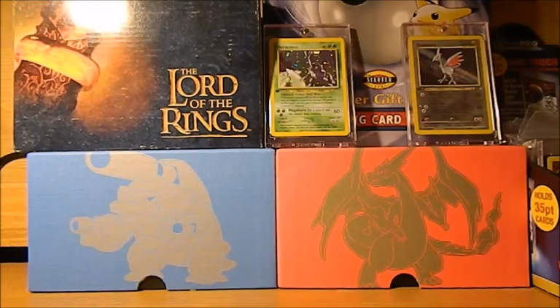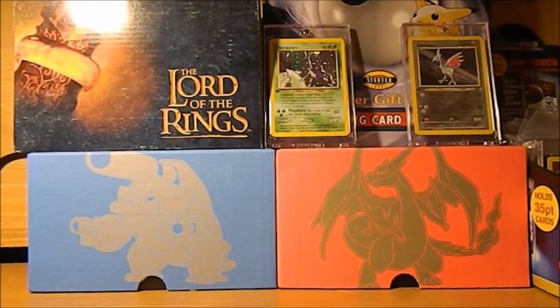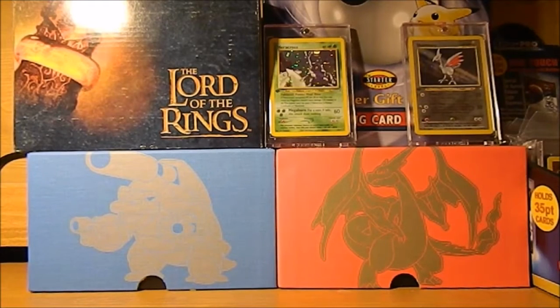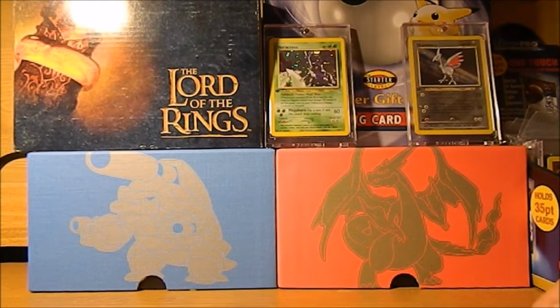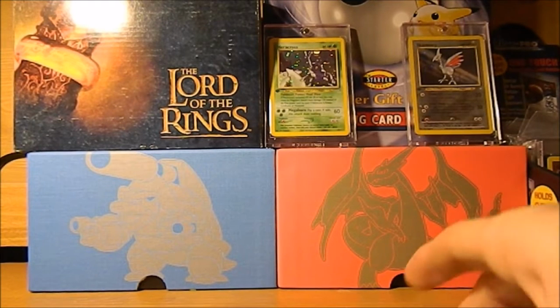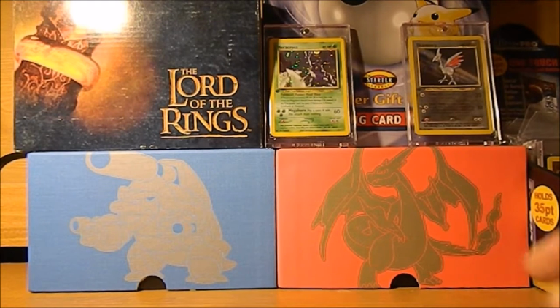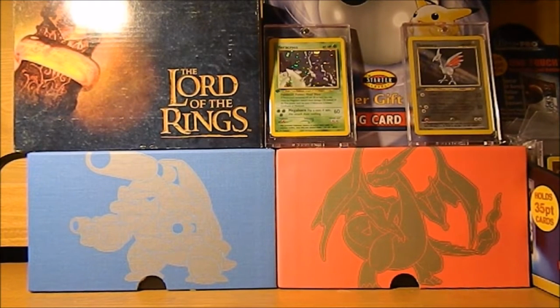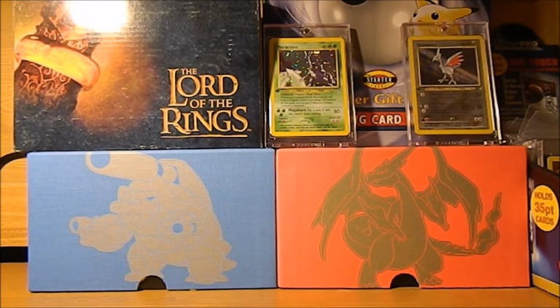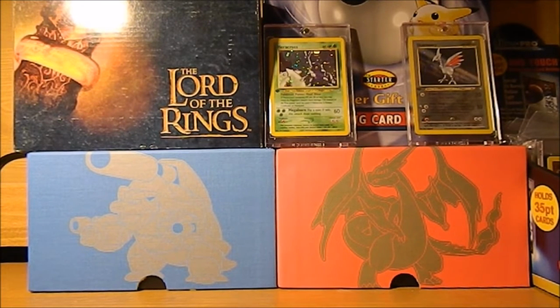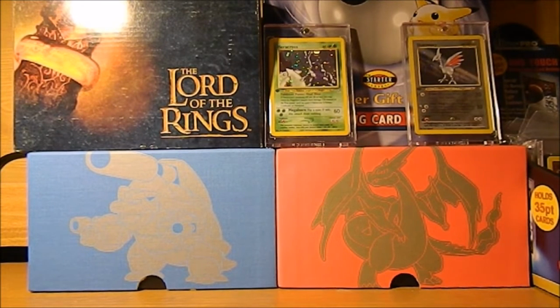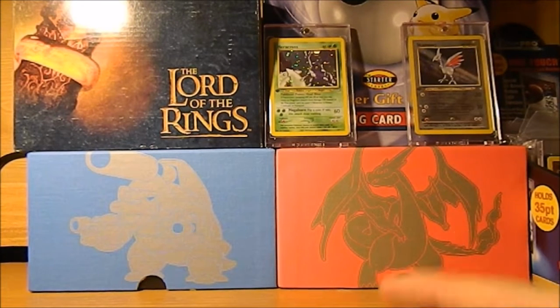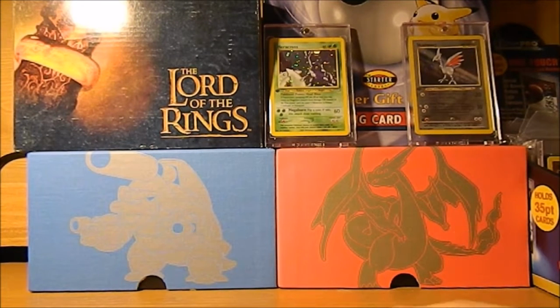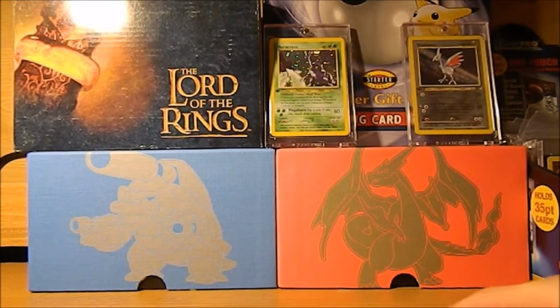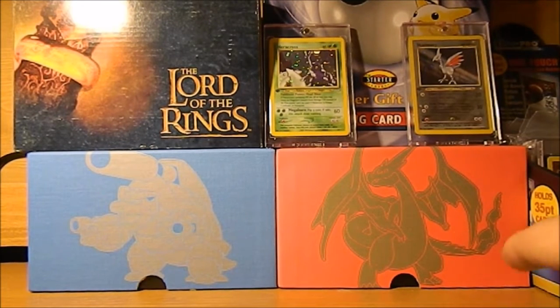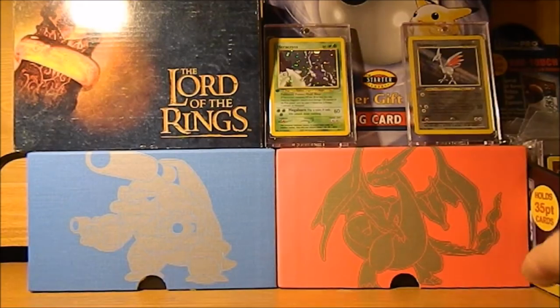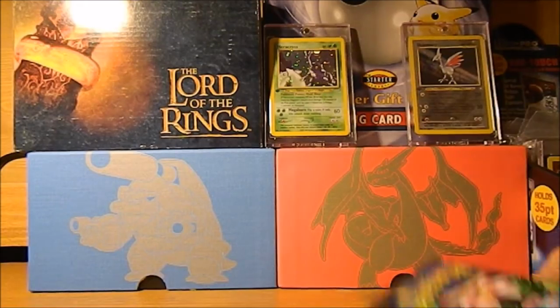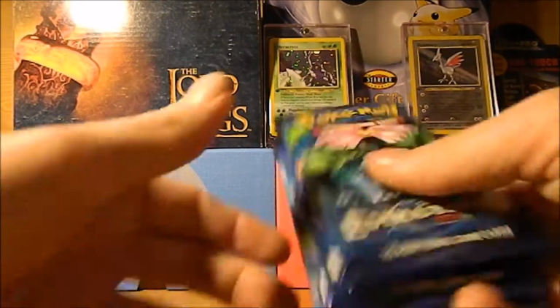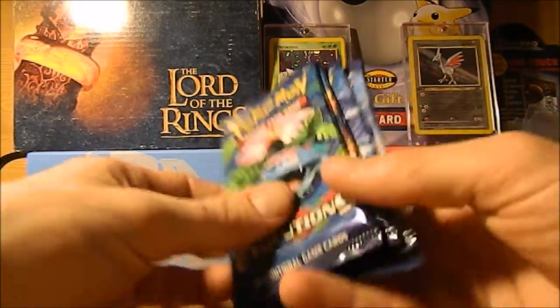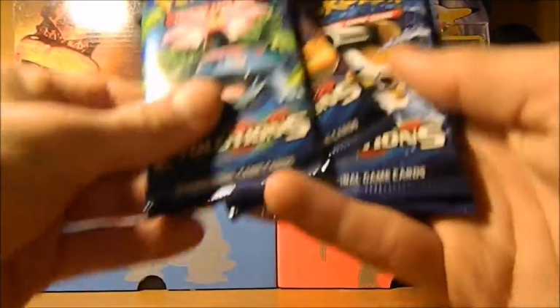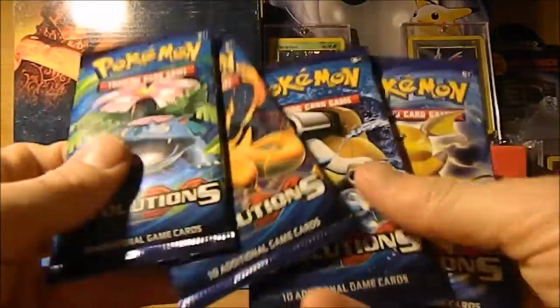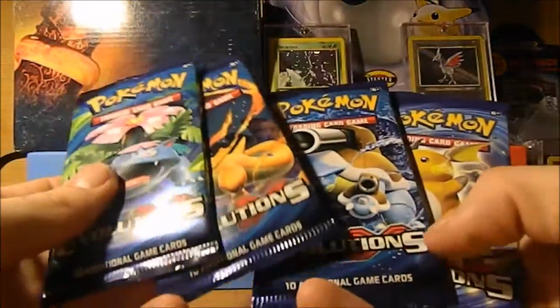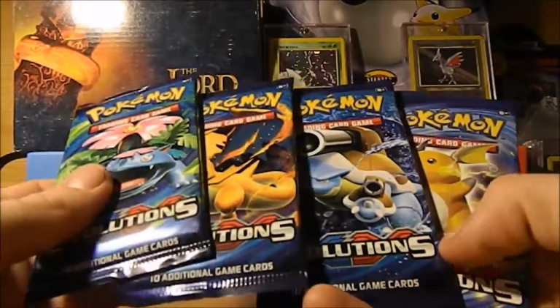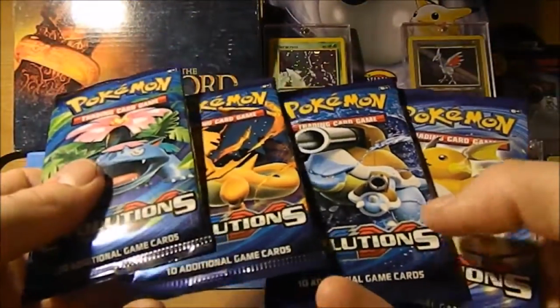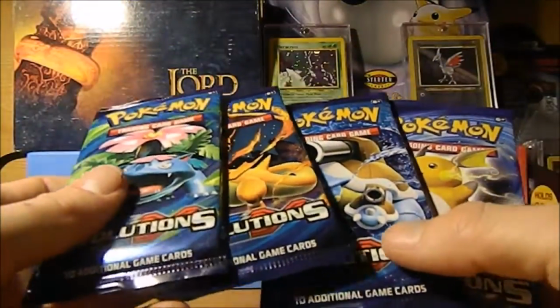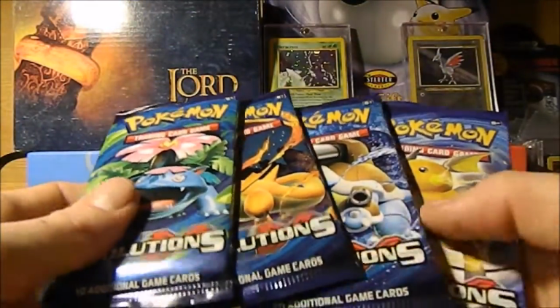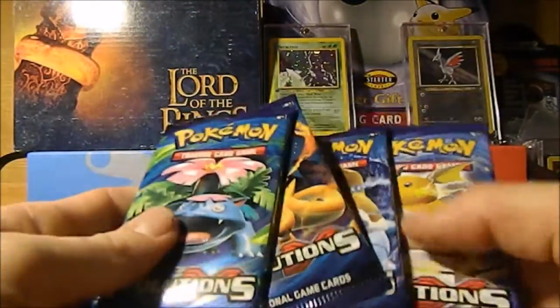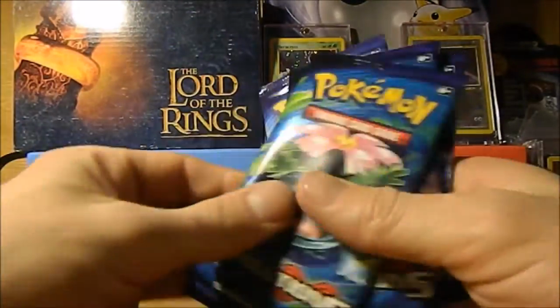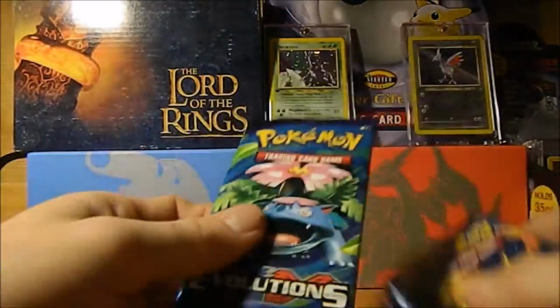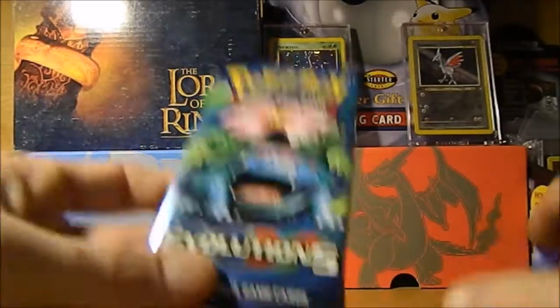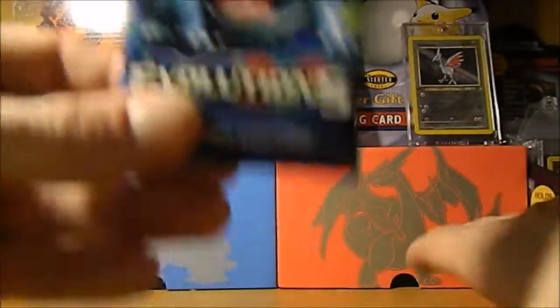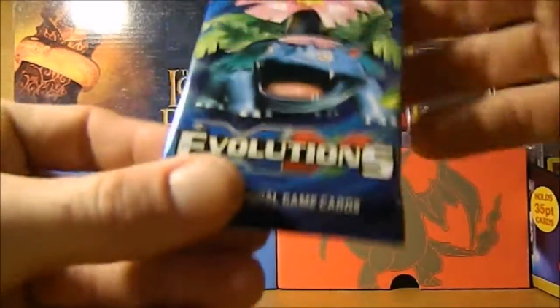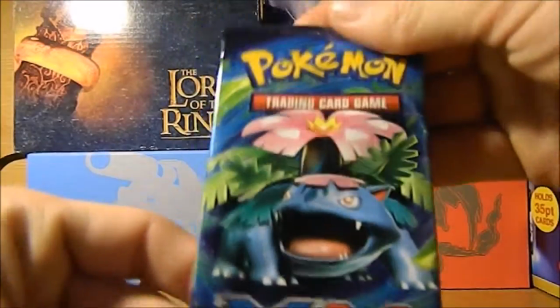Hey guys, what is up? Welcome back to the Action Center. Today we have basically XY Evolution packs. We have all four arts here from Venusaur, Tresor, Blastoise, and Aratus. We'll start right from the top.